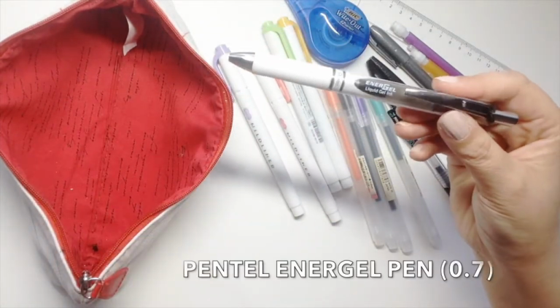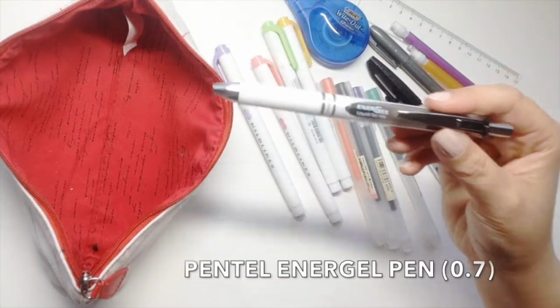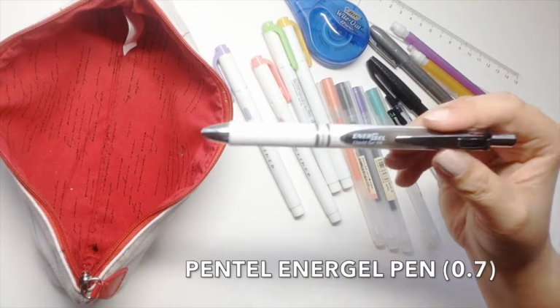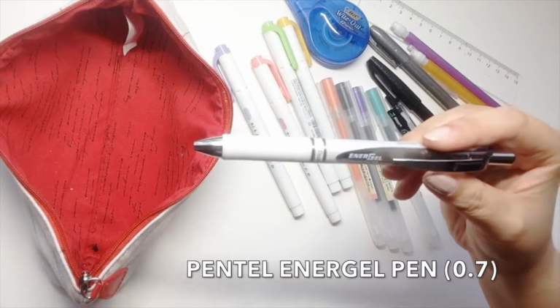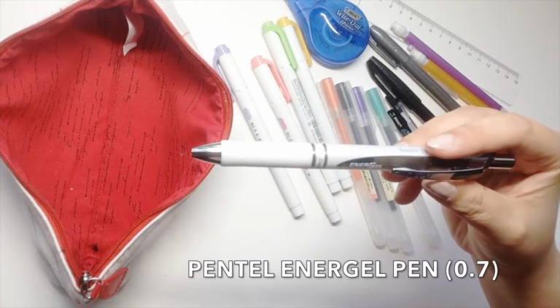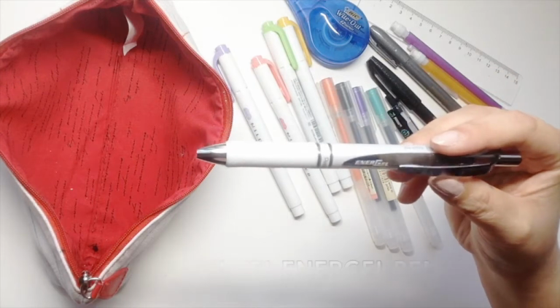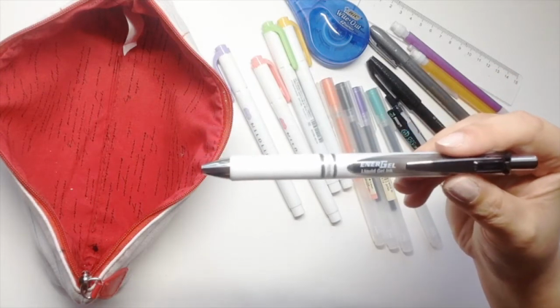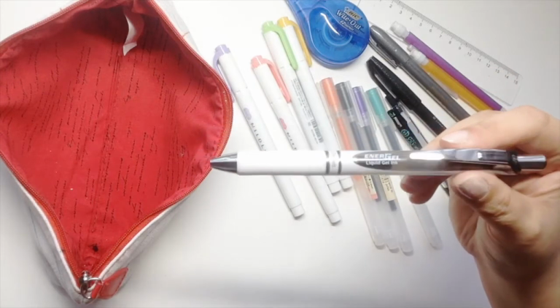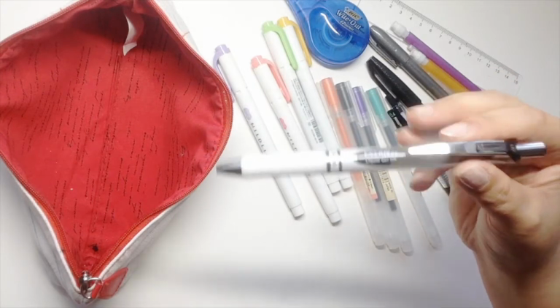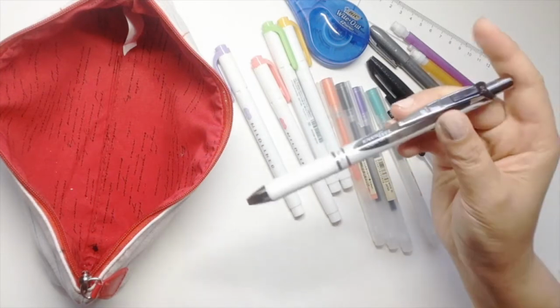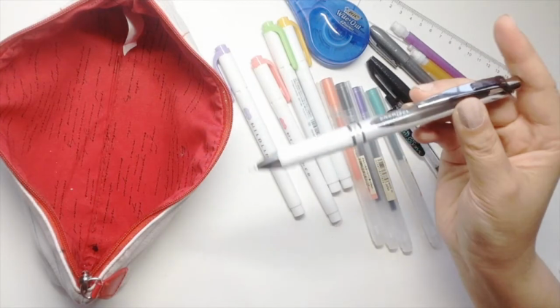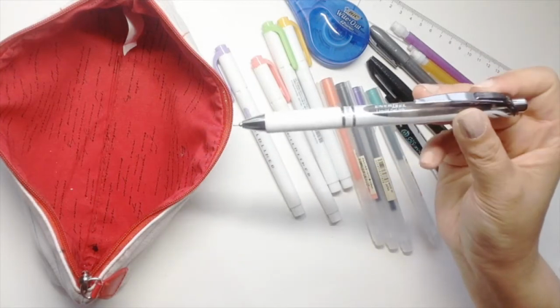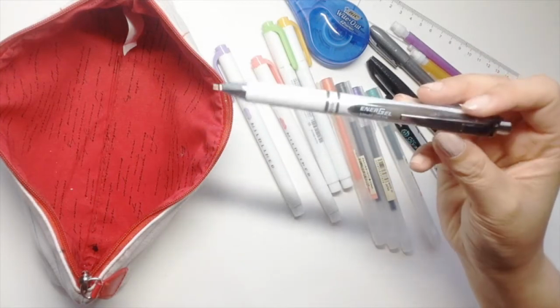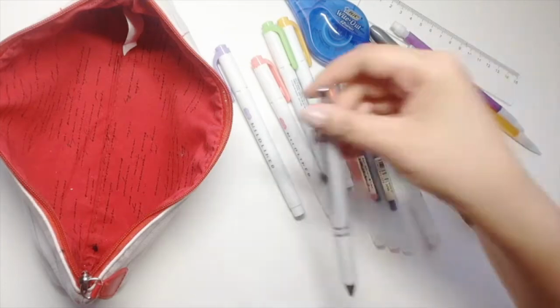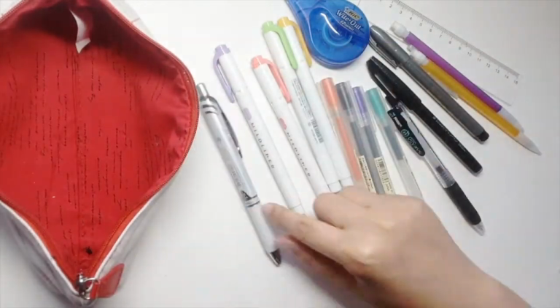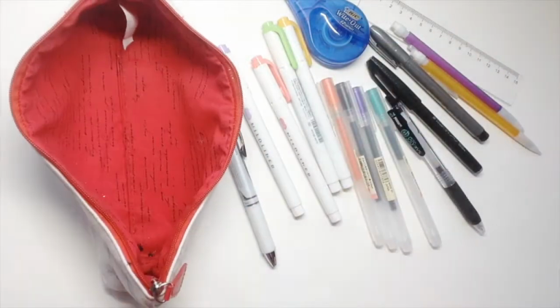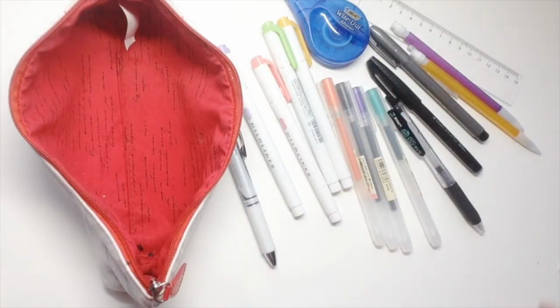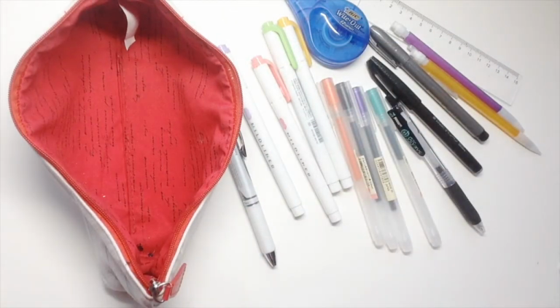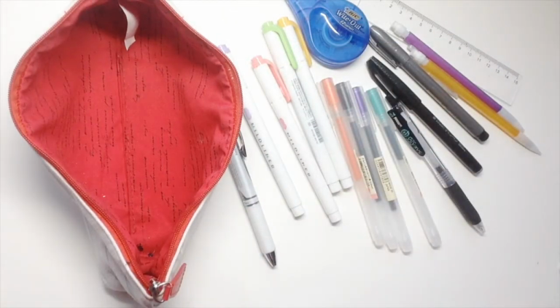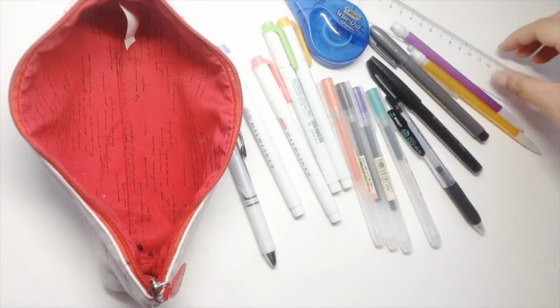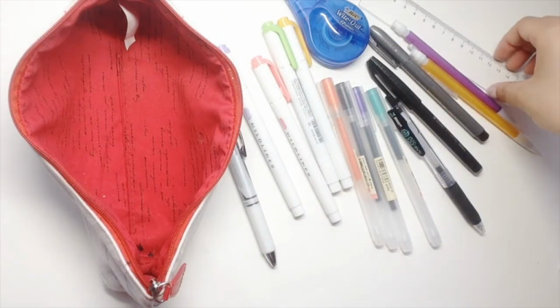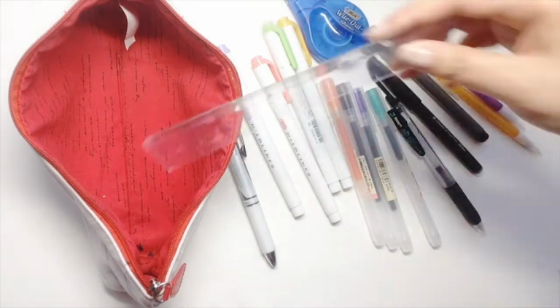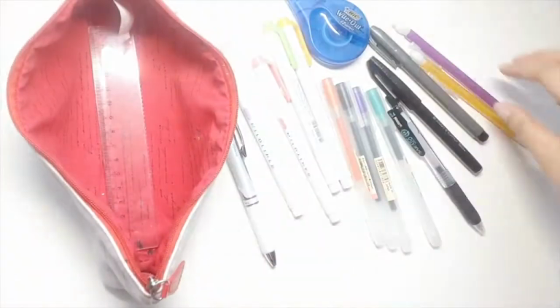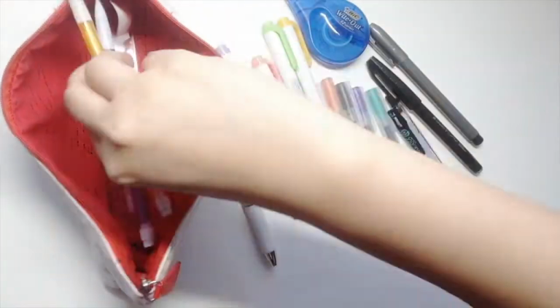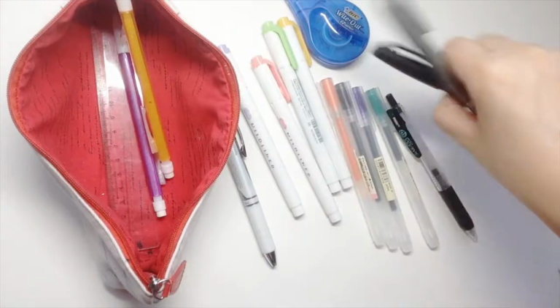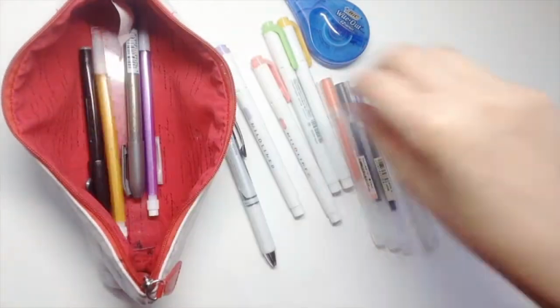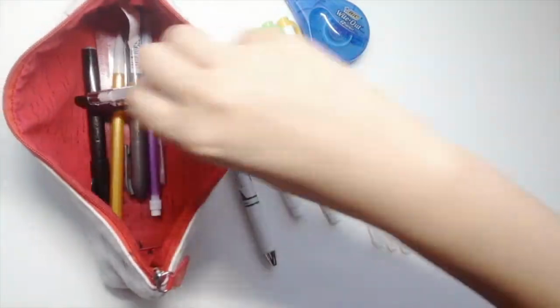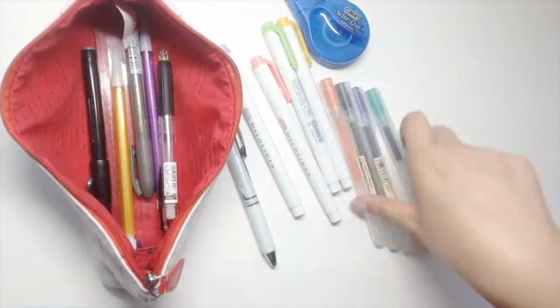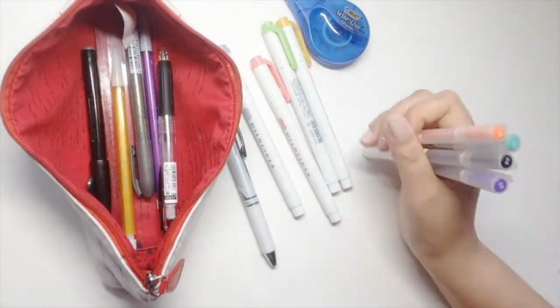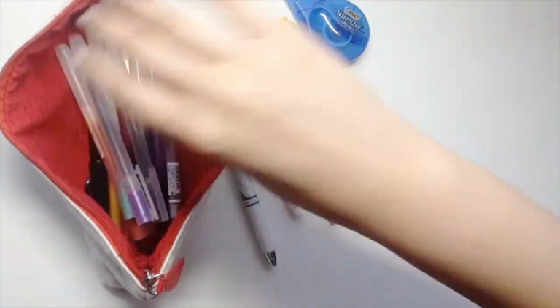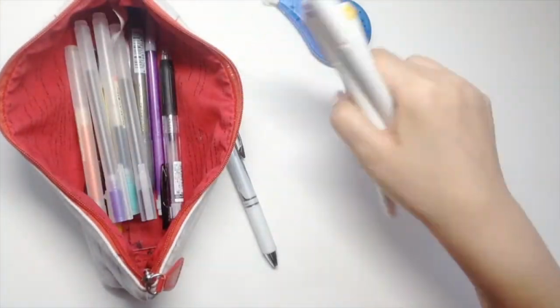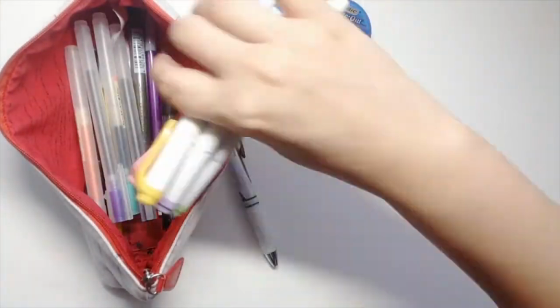Finally, I have a pencil and a gel pen which I just put in my pencil case as an extra pen if I need it. That is it for my pencil case — thank you guys so much for watching, and I will see you guys in the next video!